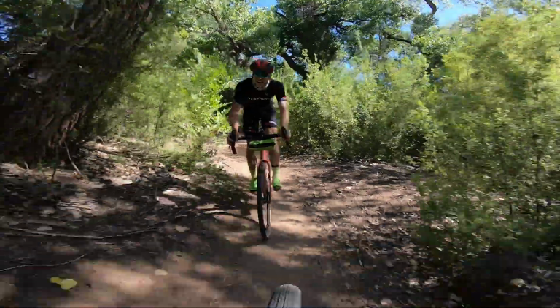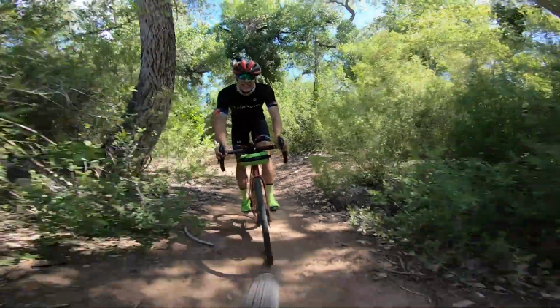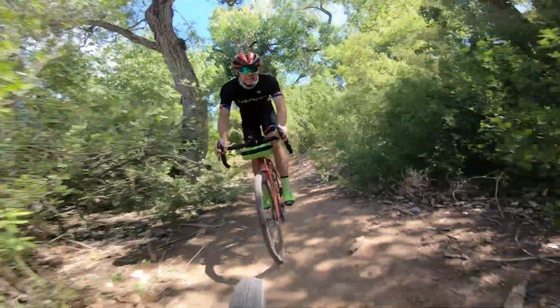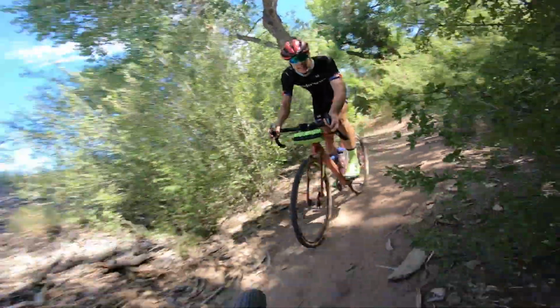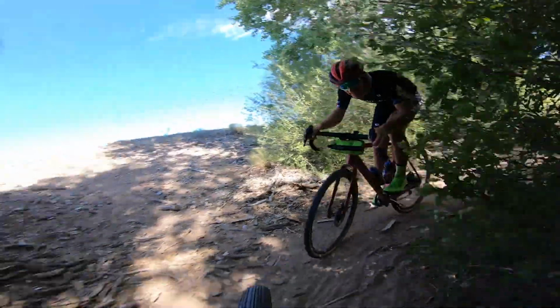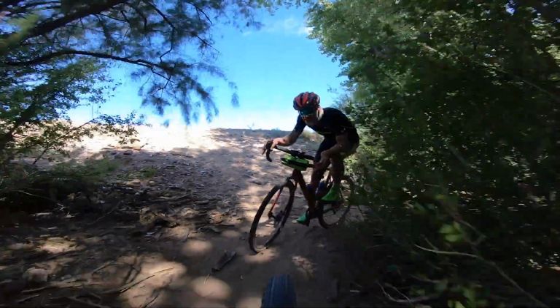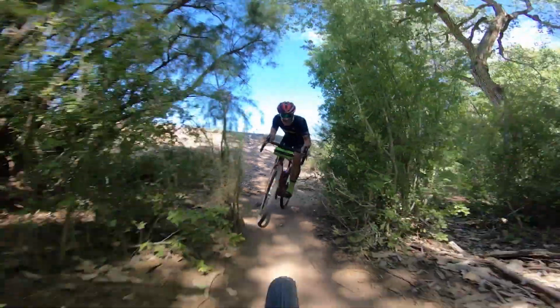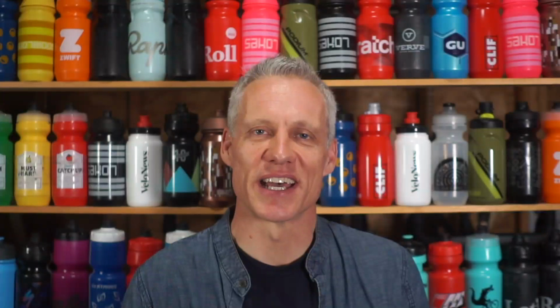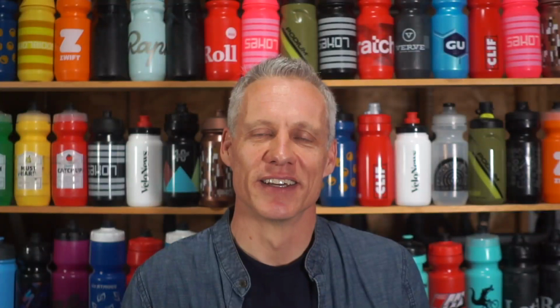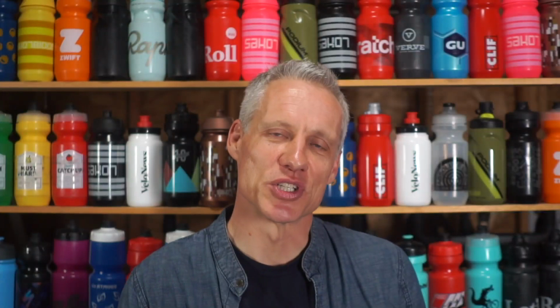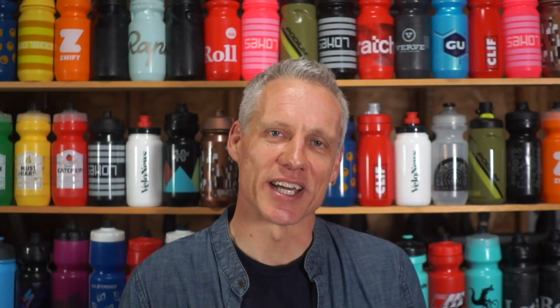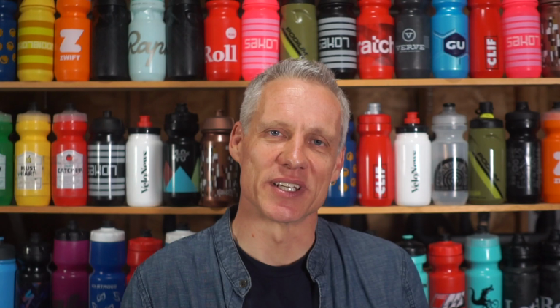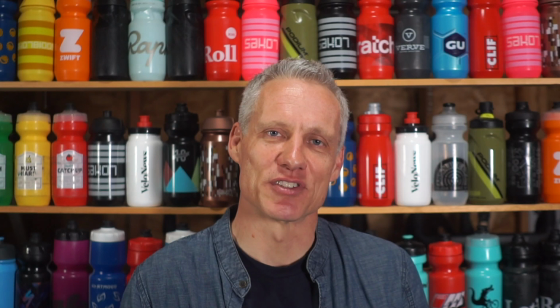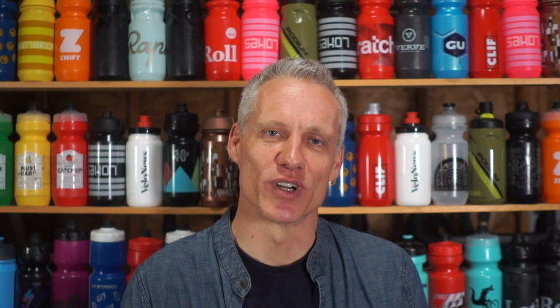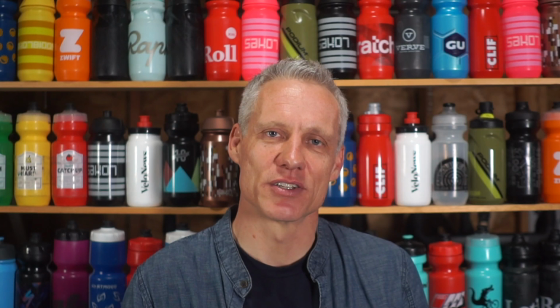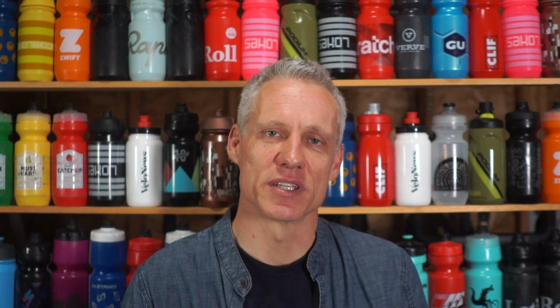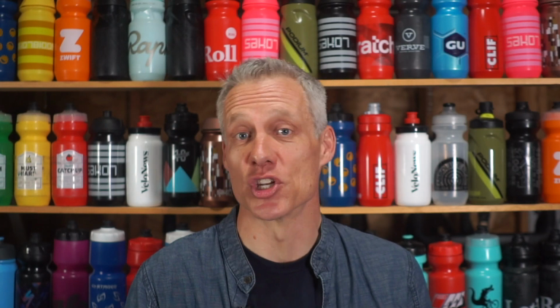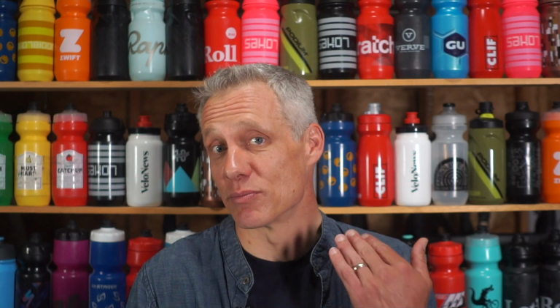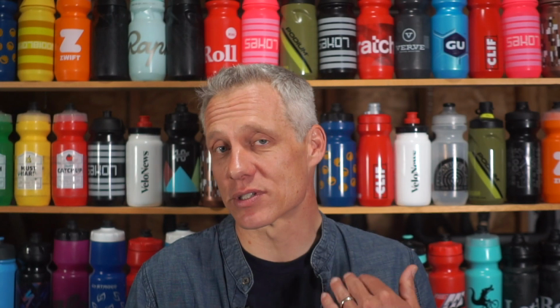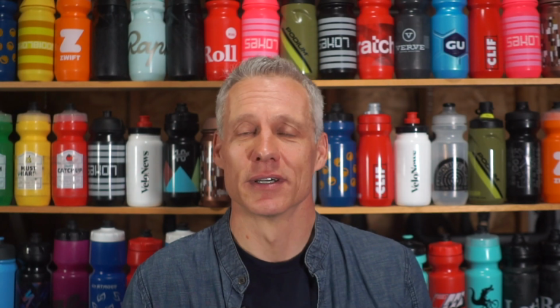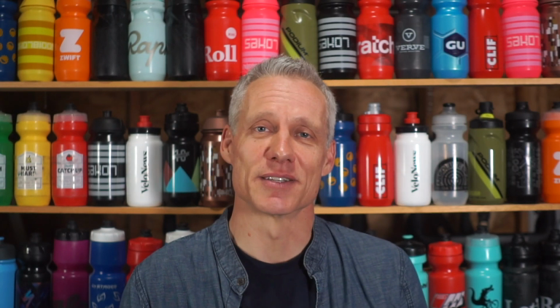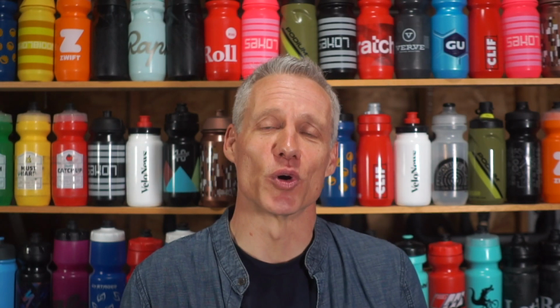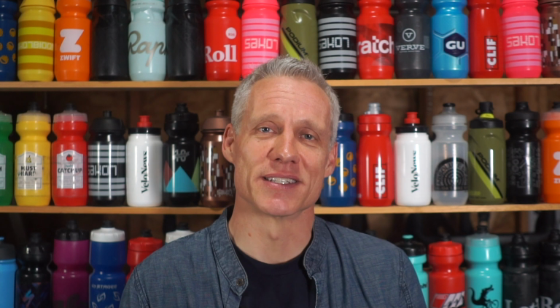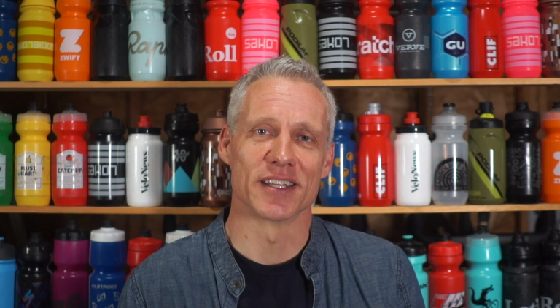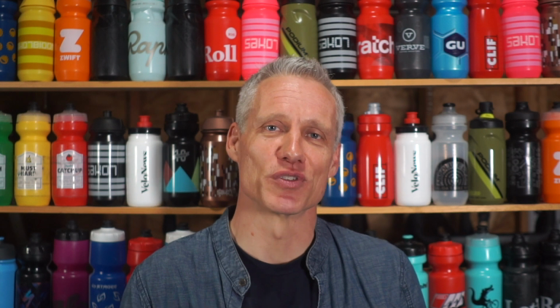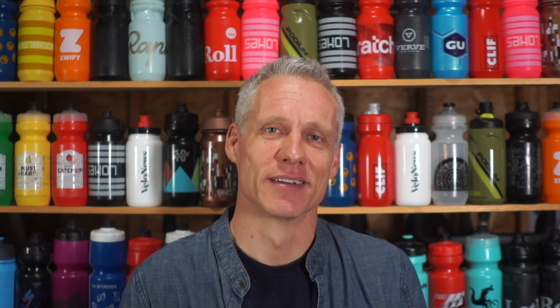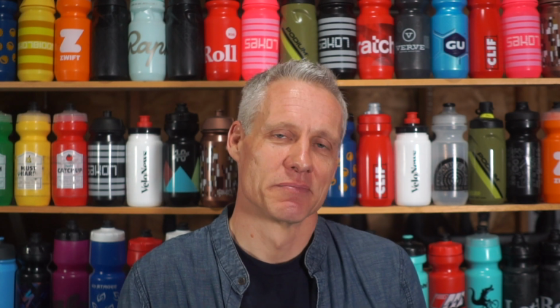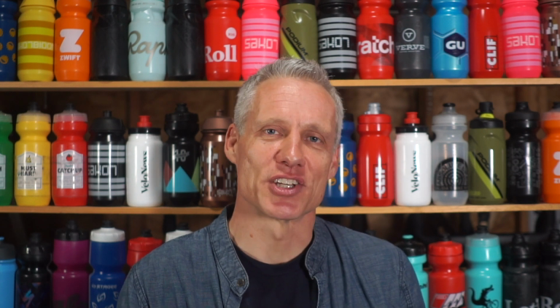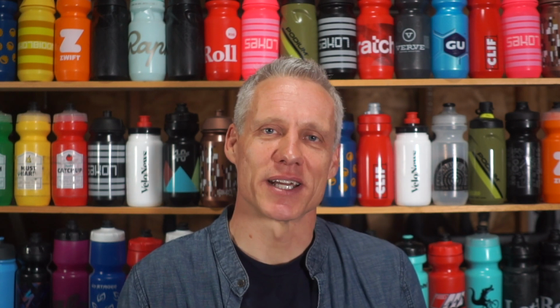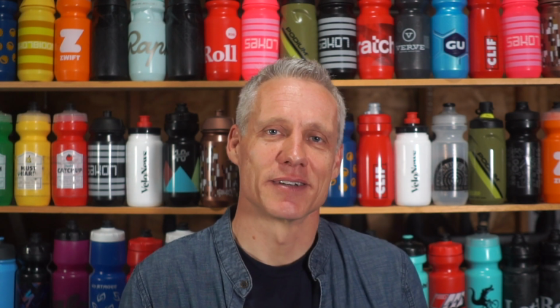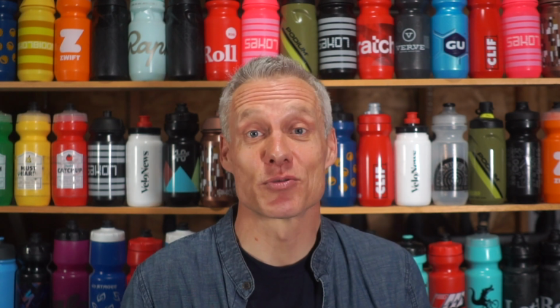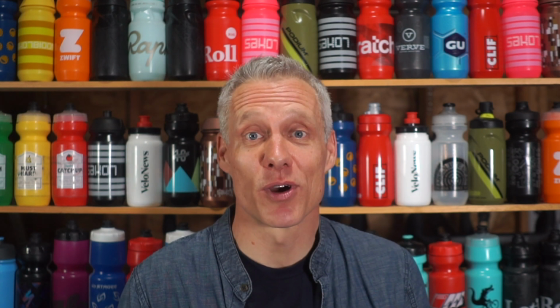Bottom line, I love riding bikes in New Mexico, always have, and was thrilled at the opportunity to have some new friends show me some new-to-me routes in some very old places in this beautiful state. Thanks, gravel bikes, and thanks Robby and Marc.